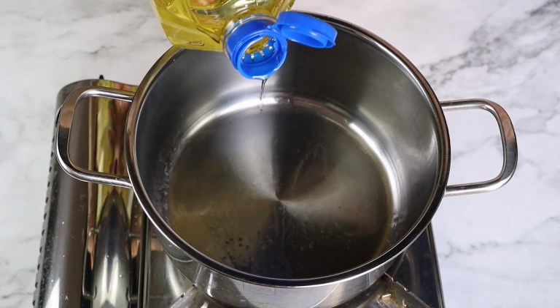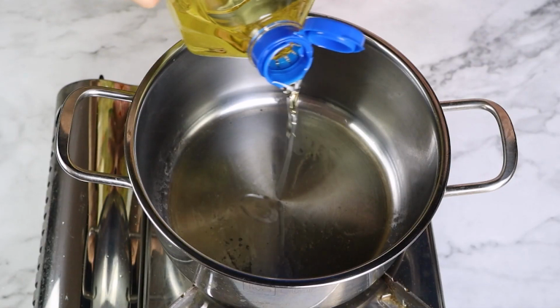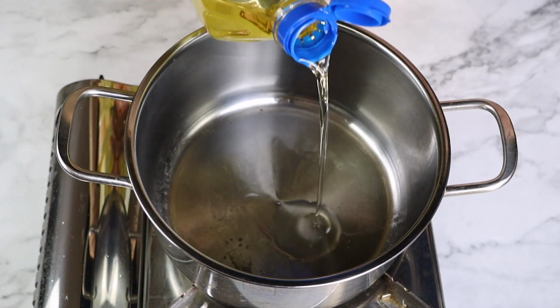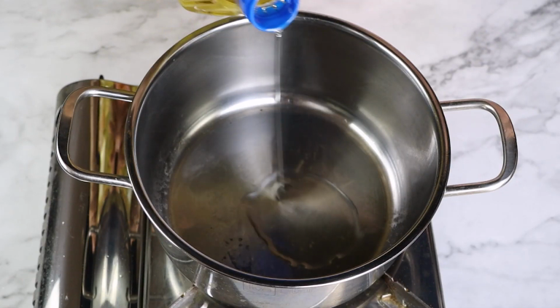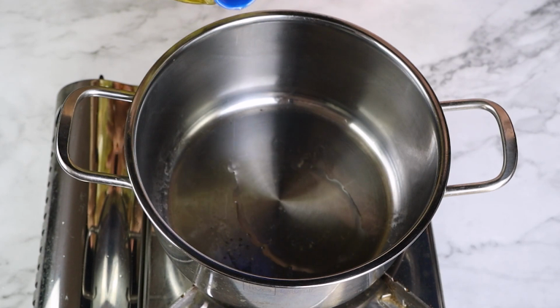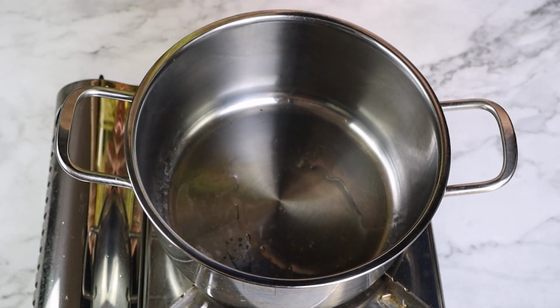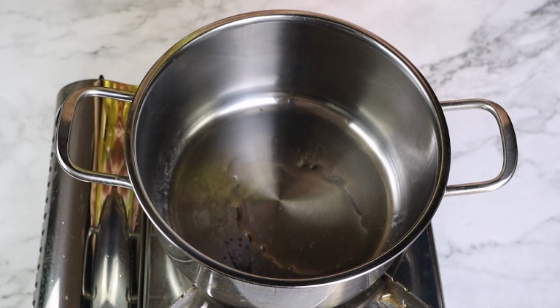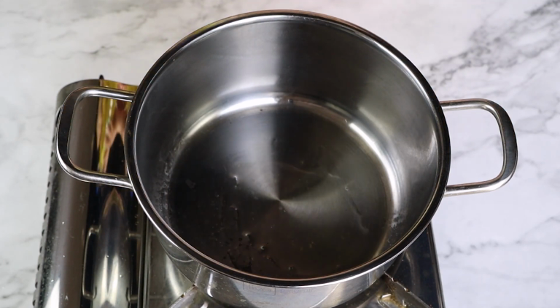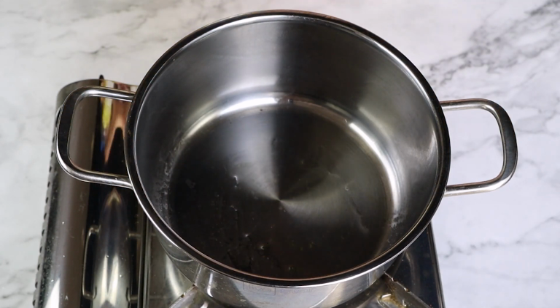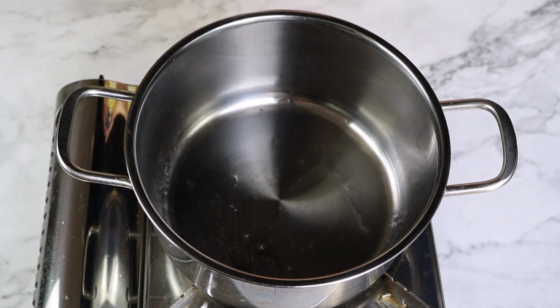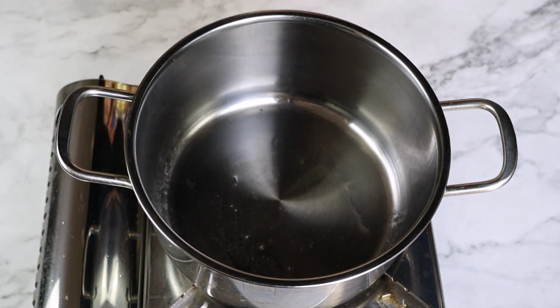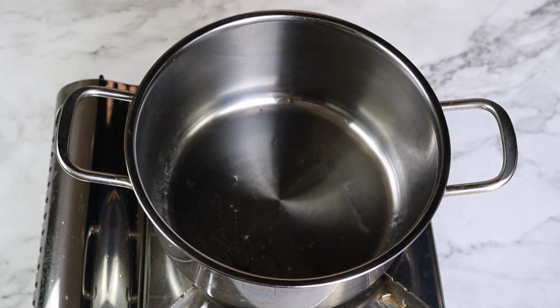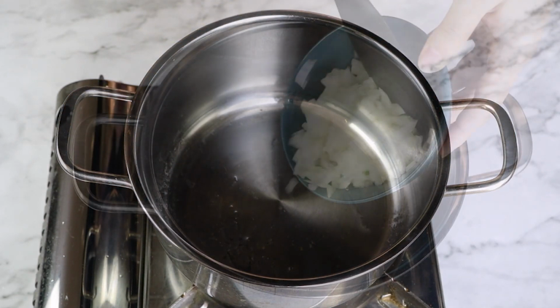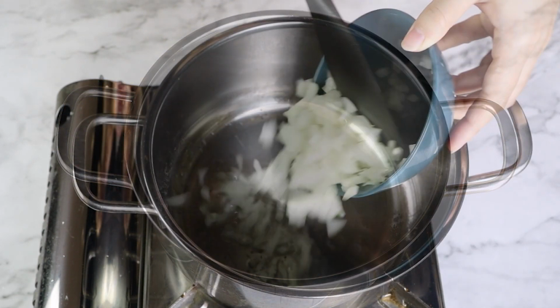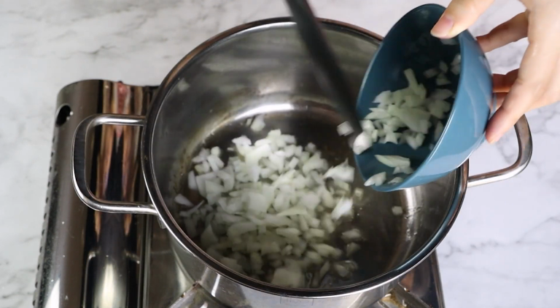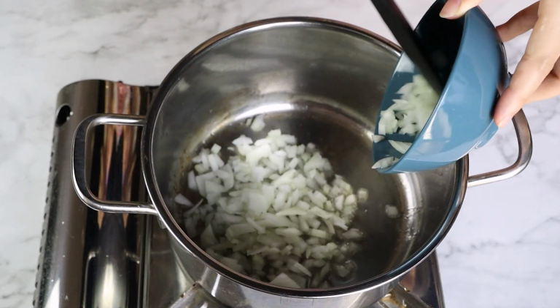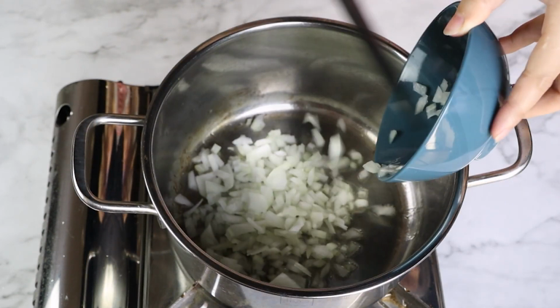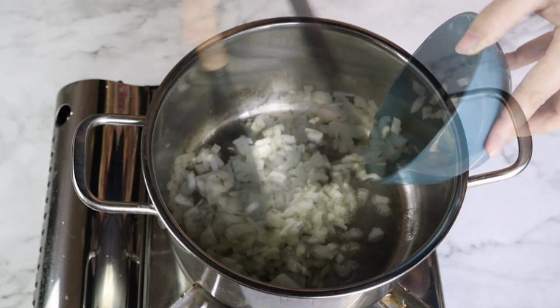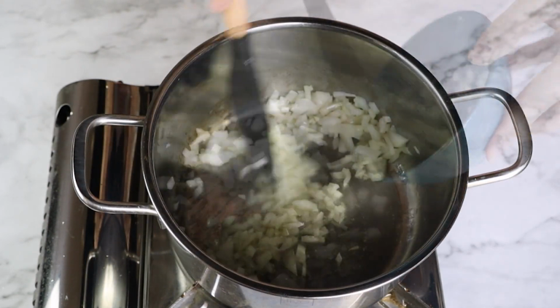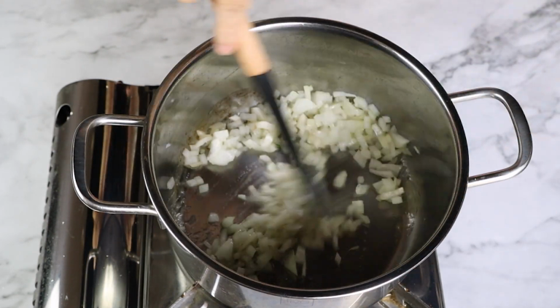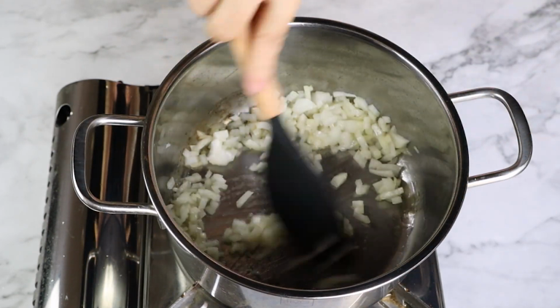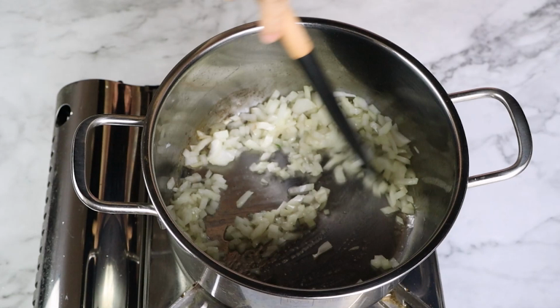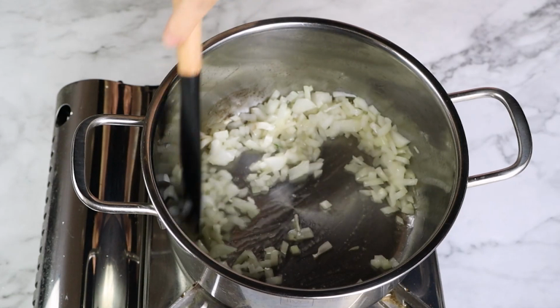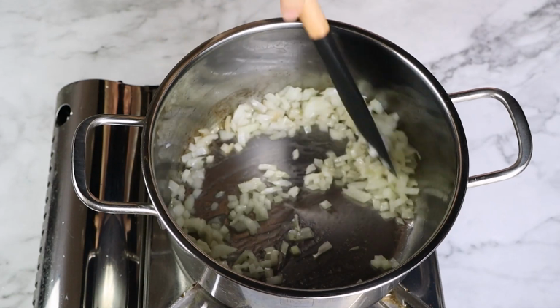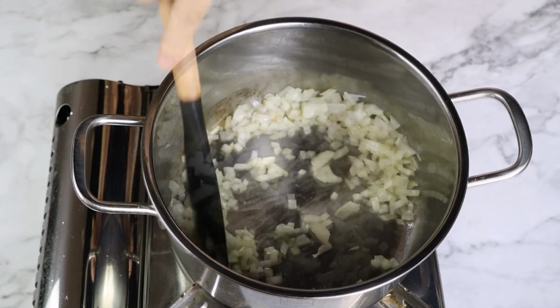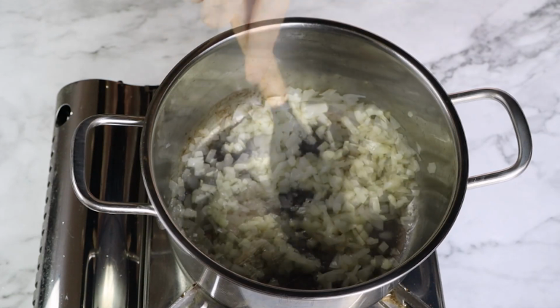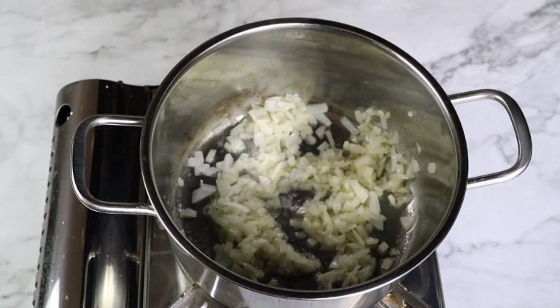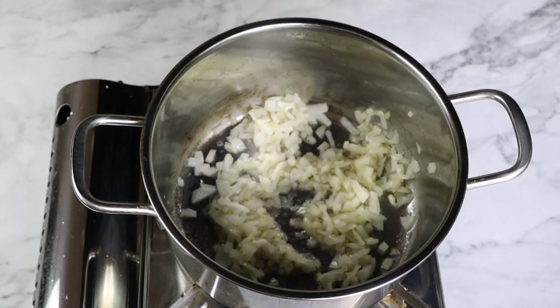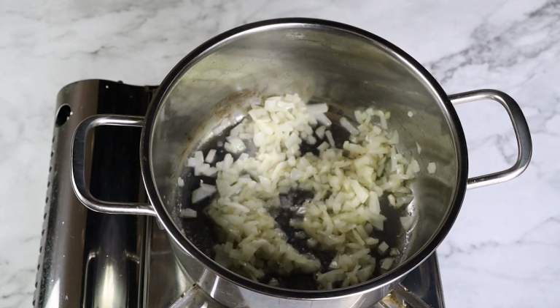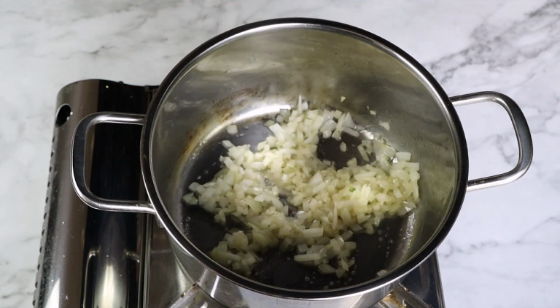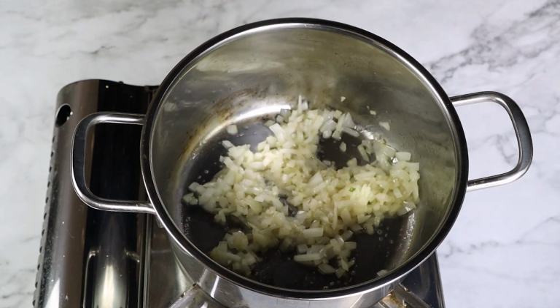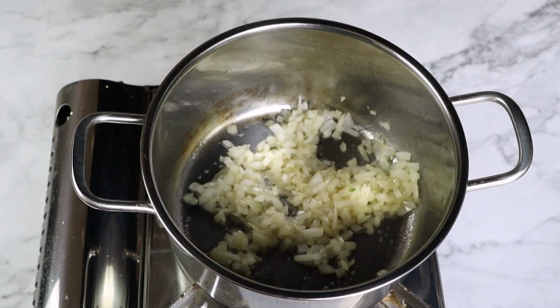In a large pot over medium-high heat, we're going to heat up the oil. Add the onion and stir for about two to three minutes until it begins to look translucent and has softened up.